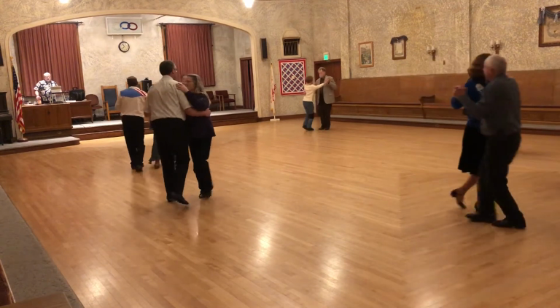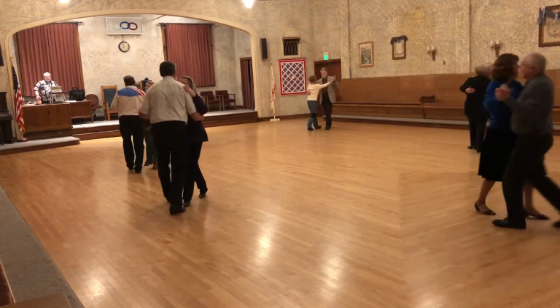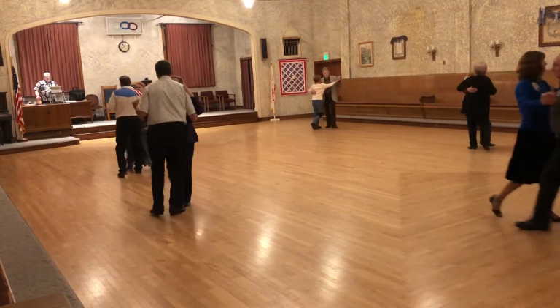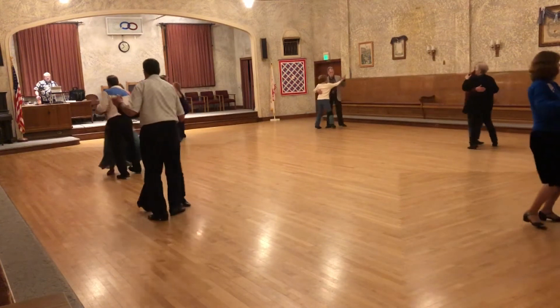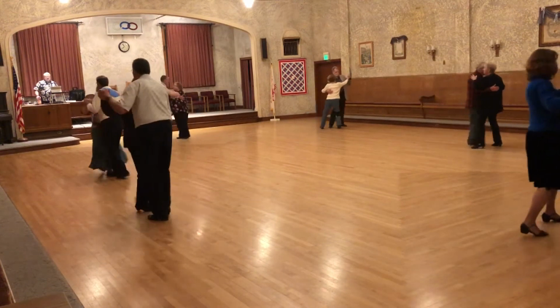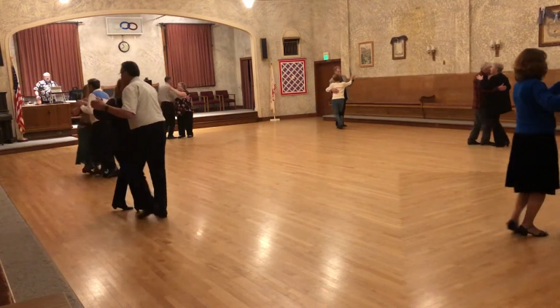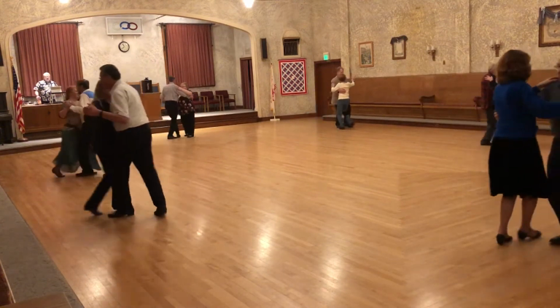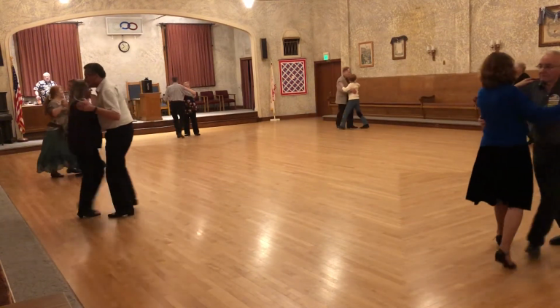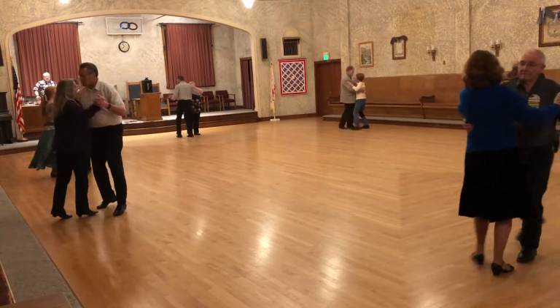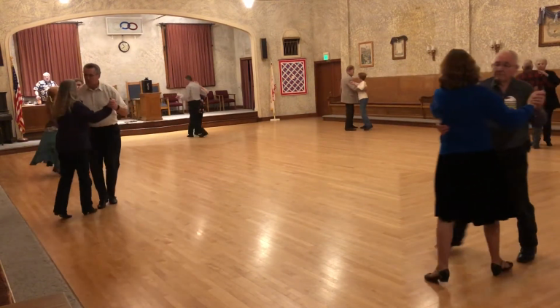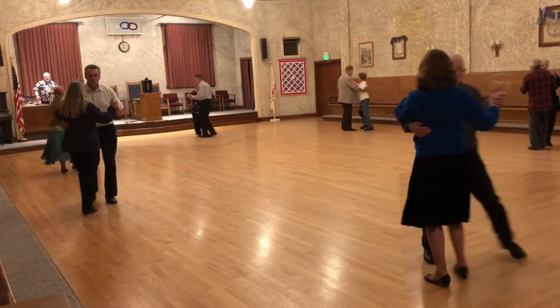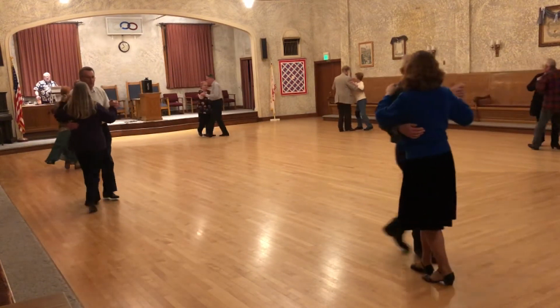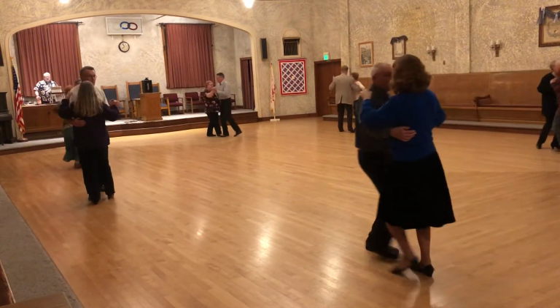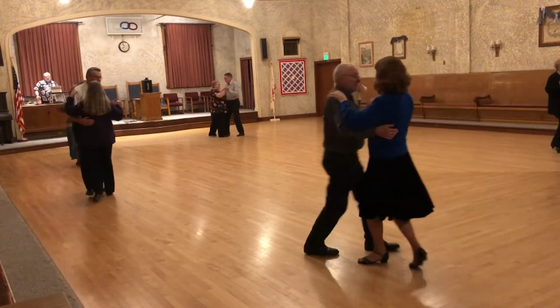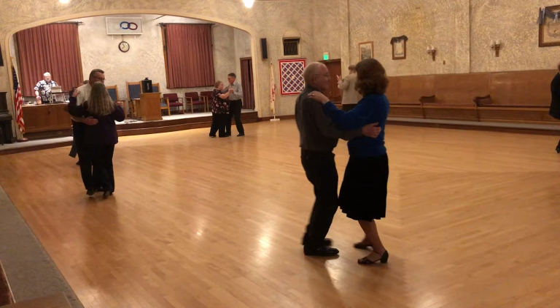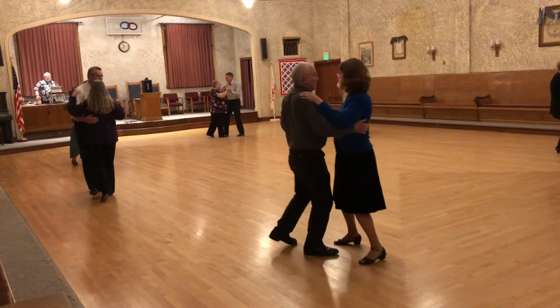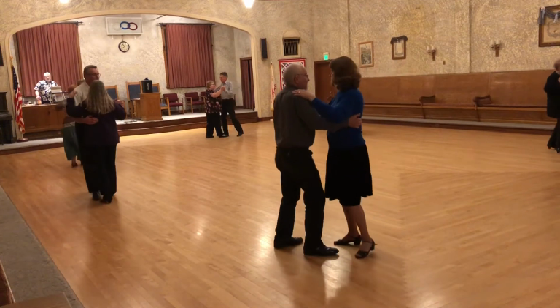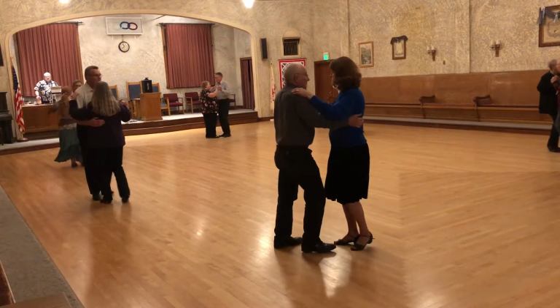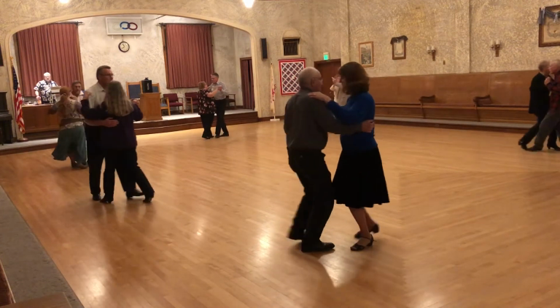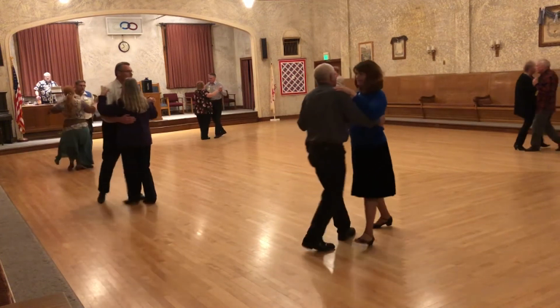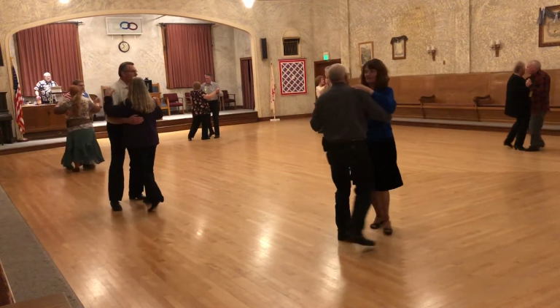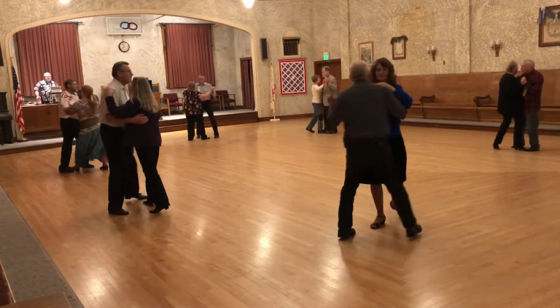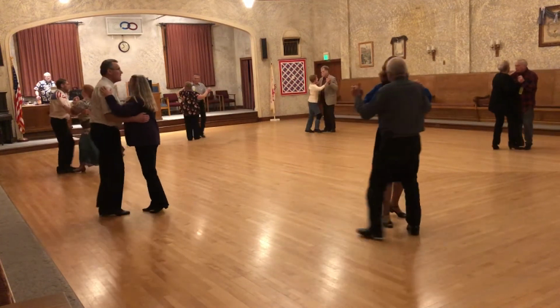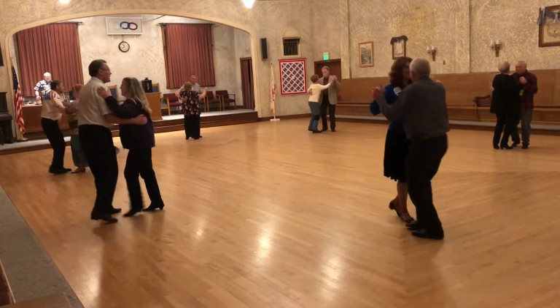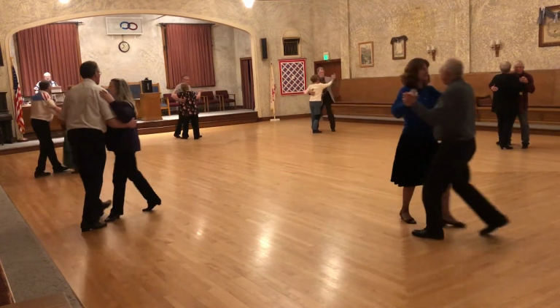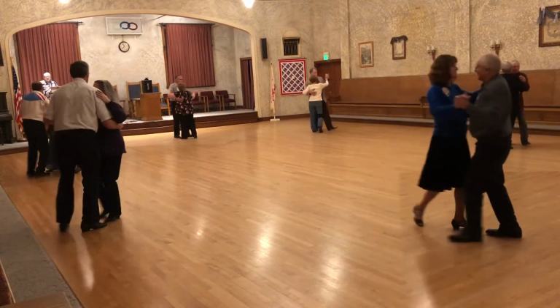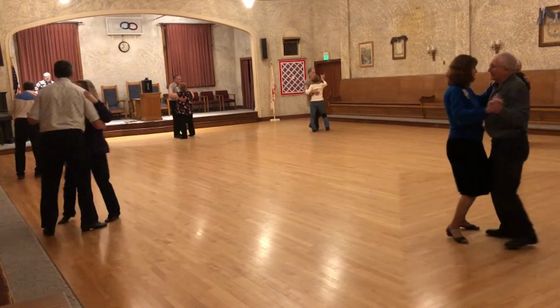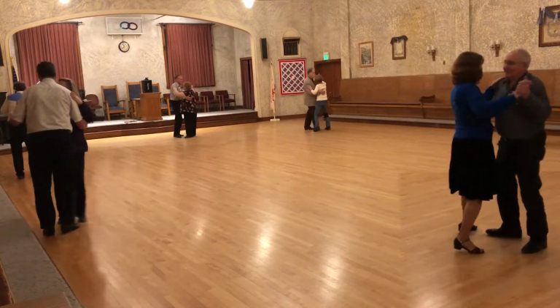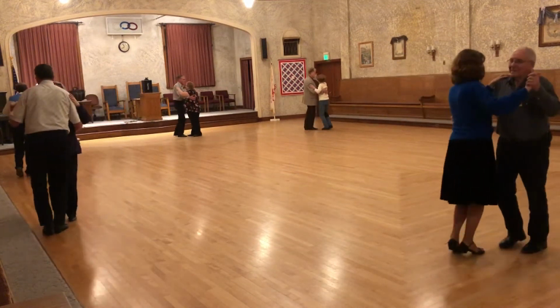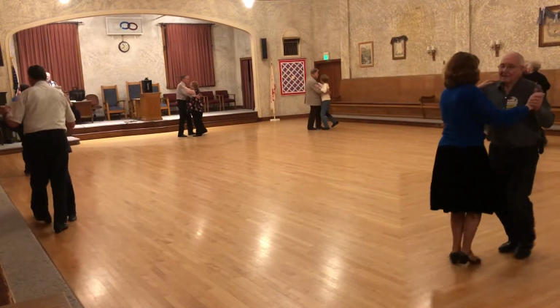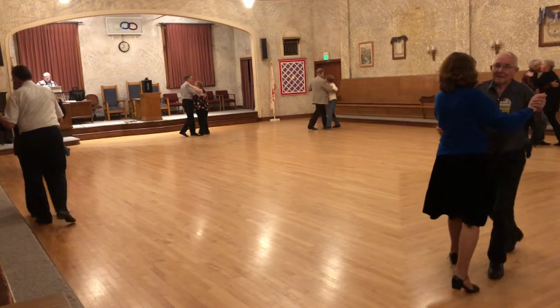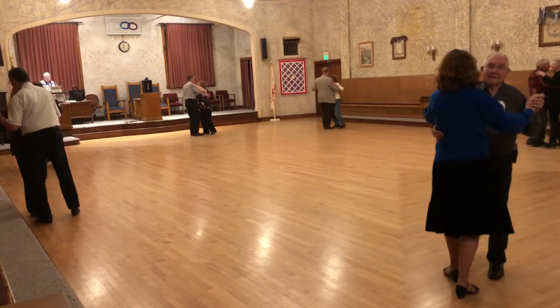Great diving forward, face line, dip and recover, left turning box. Come on.